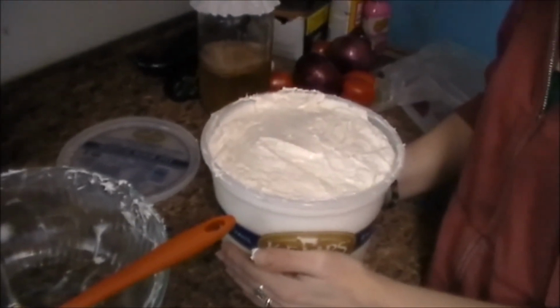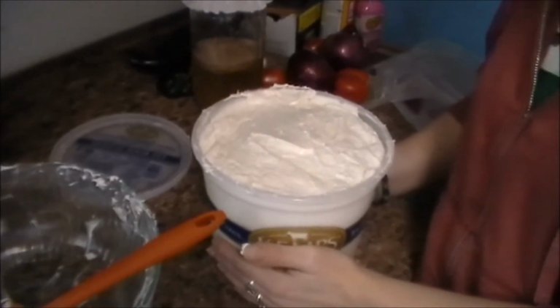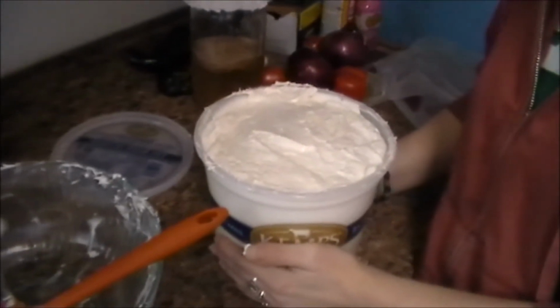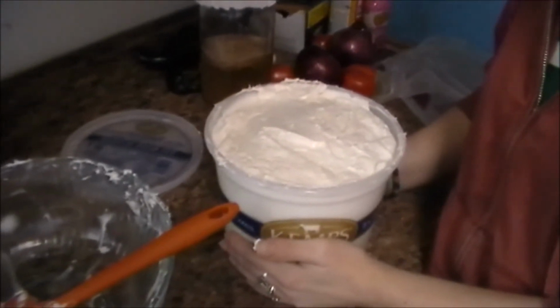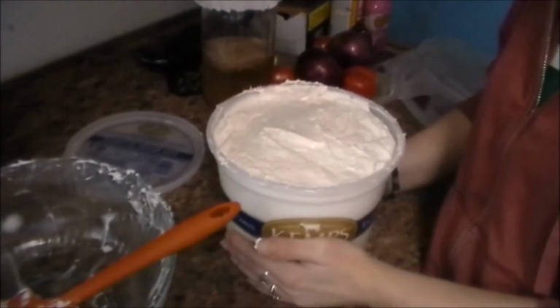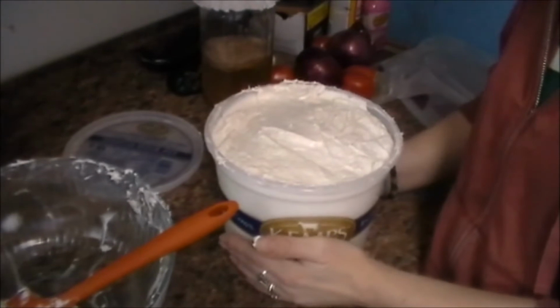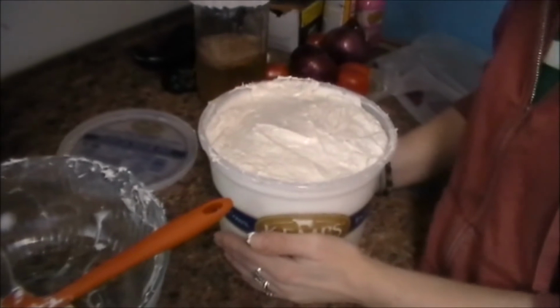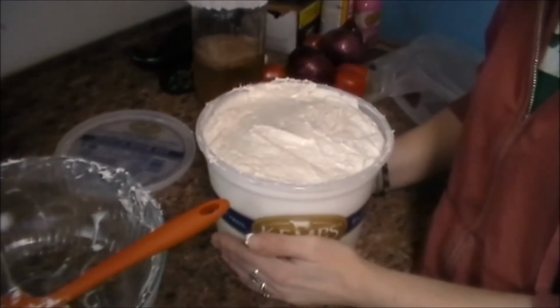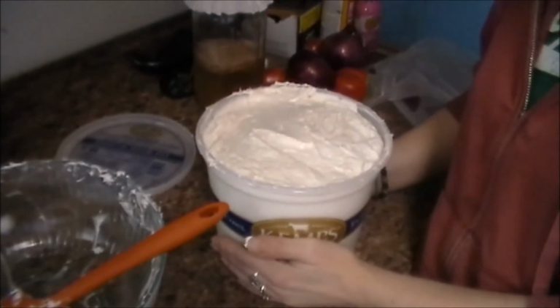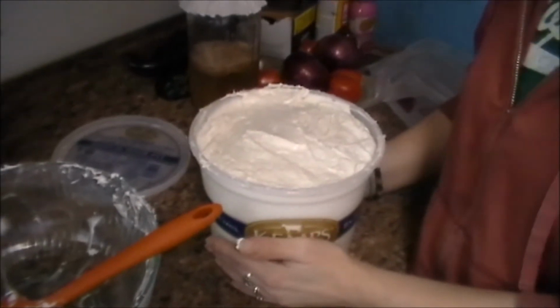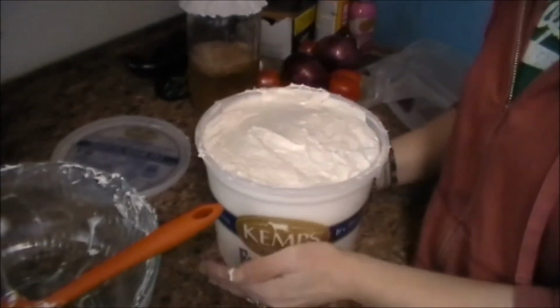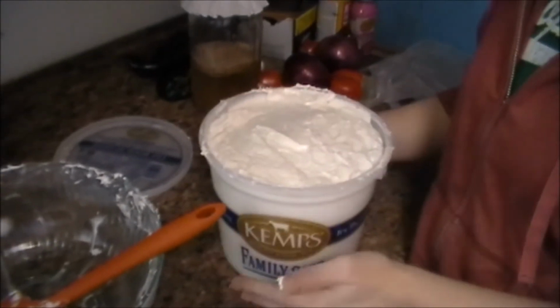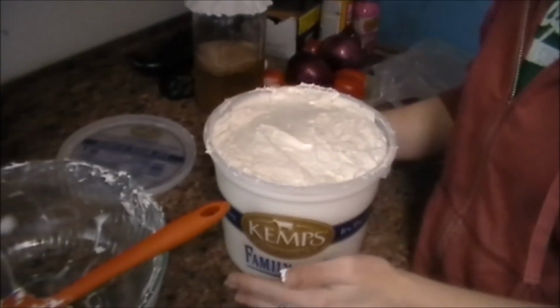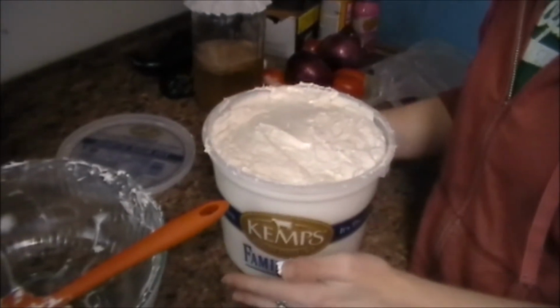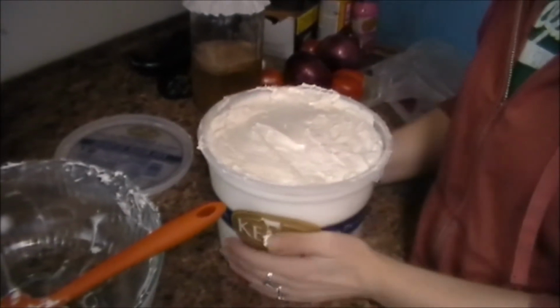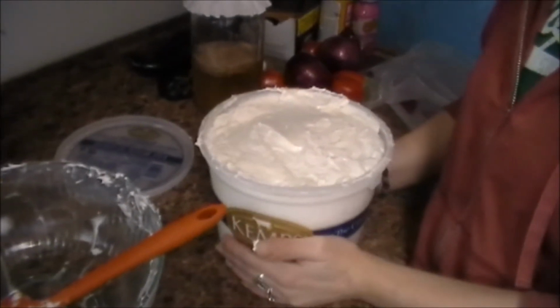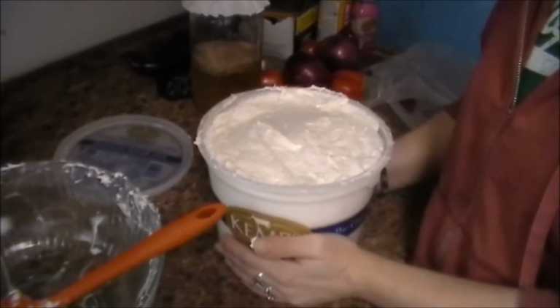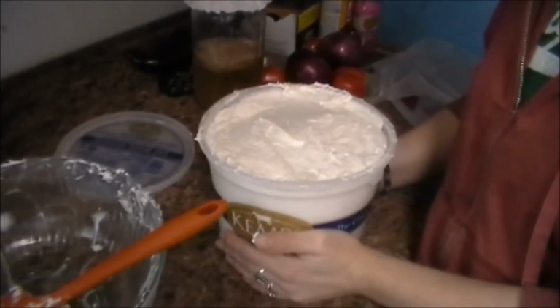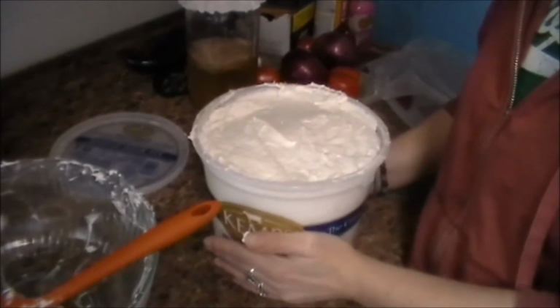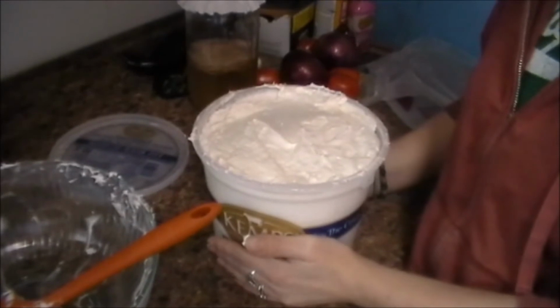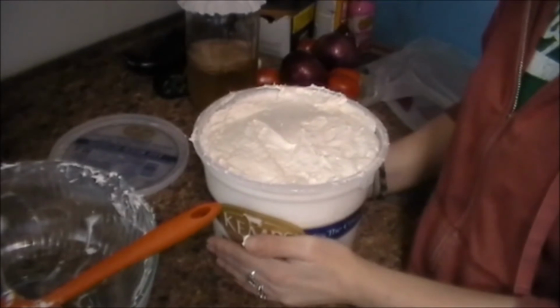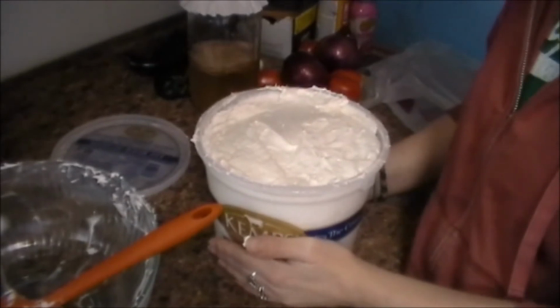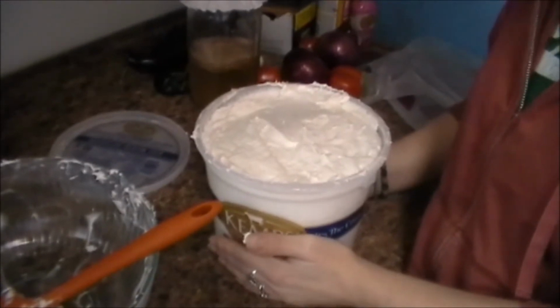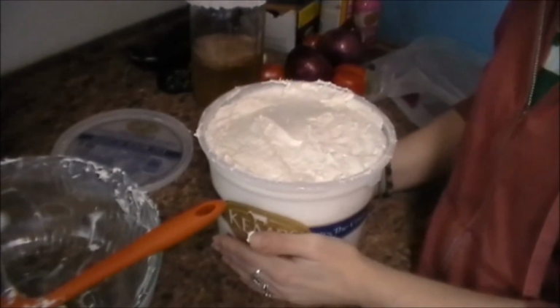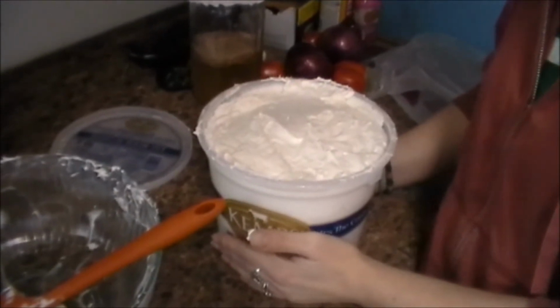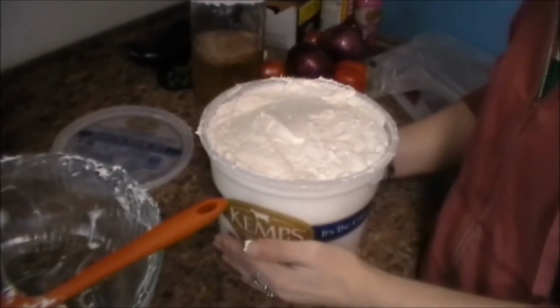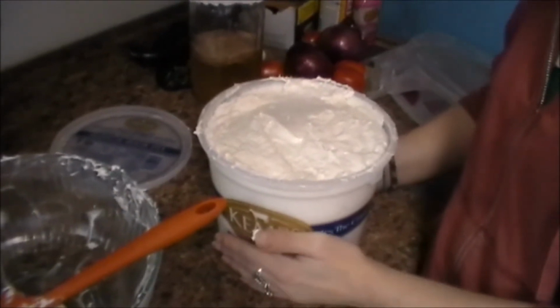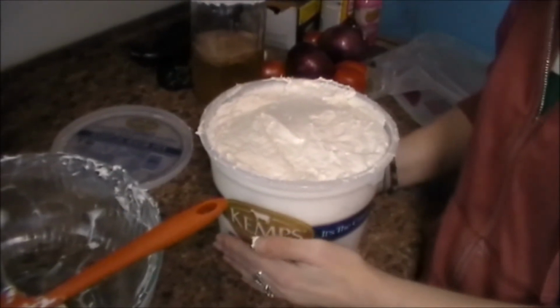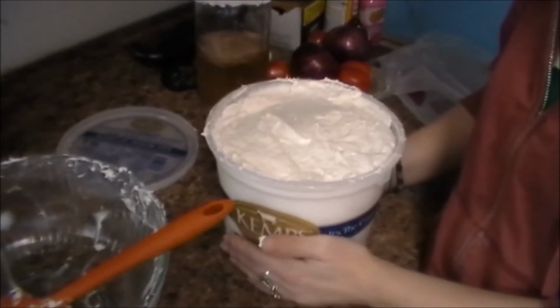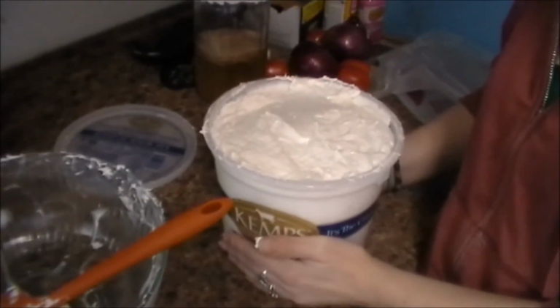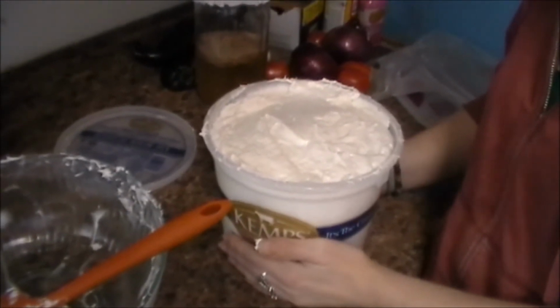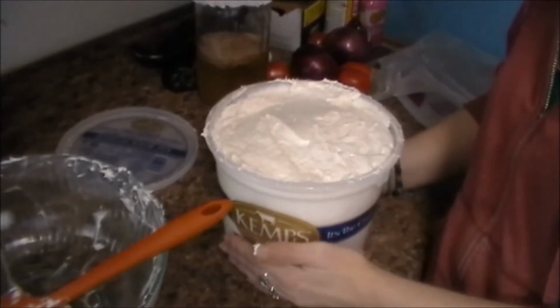The salt is pulling the stearic acid out of it and holding it into emulsion and thickening it. I'm going to make one today and video it, and show you the process so that you guys will understand exactly what I'm talking about.